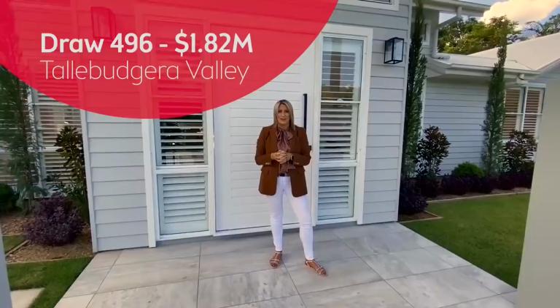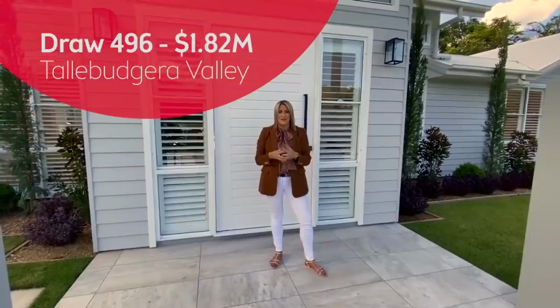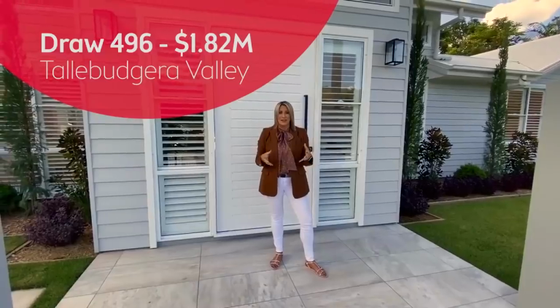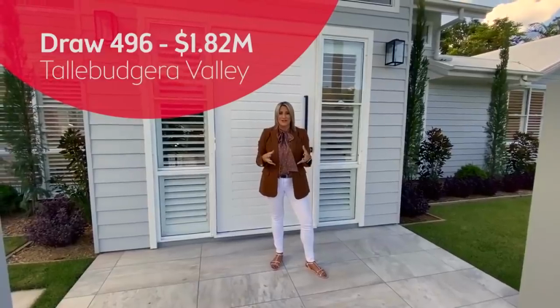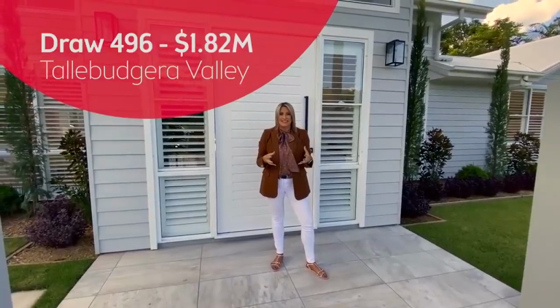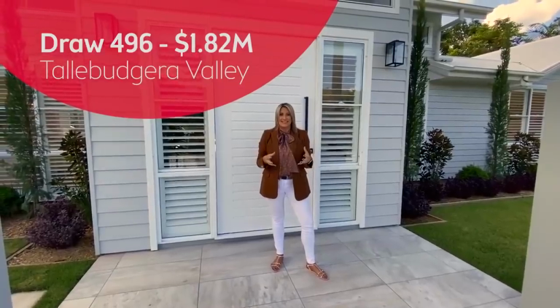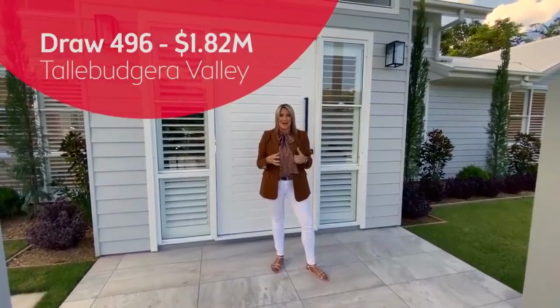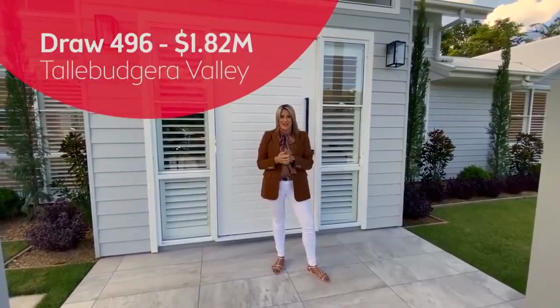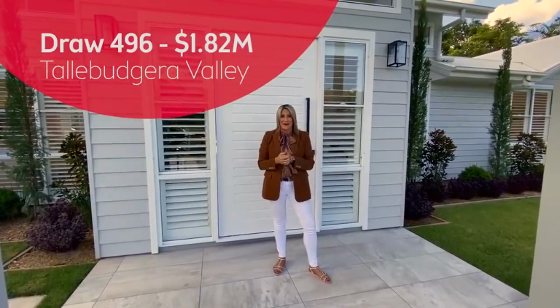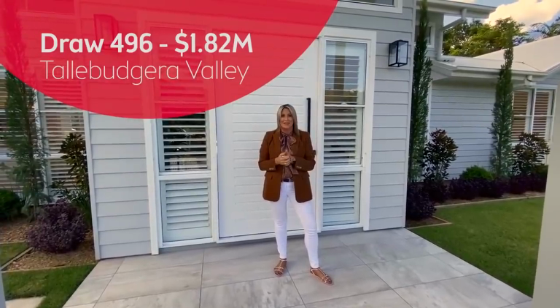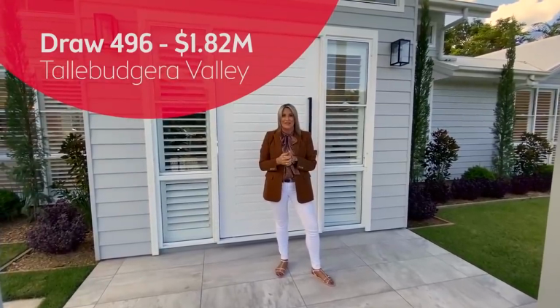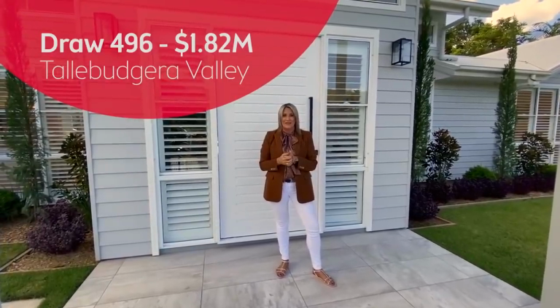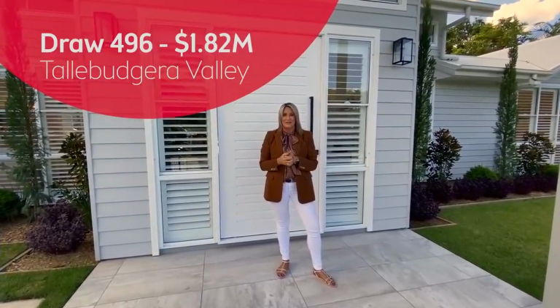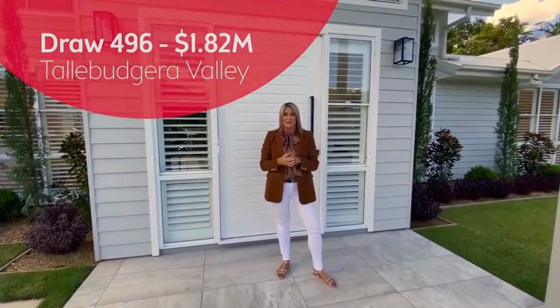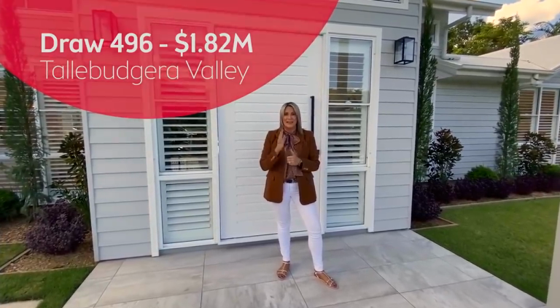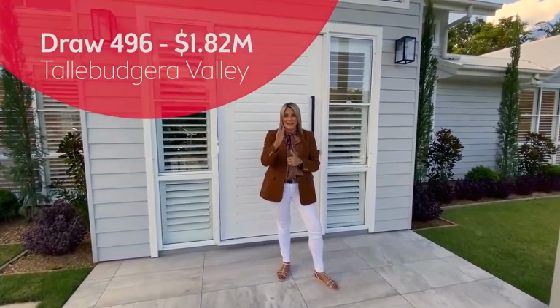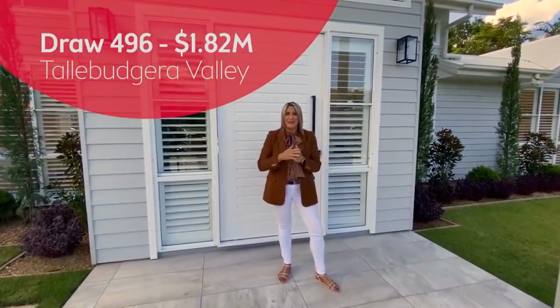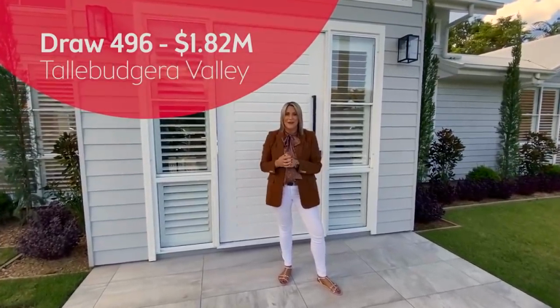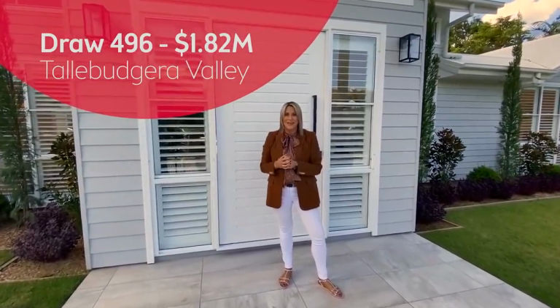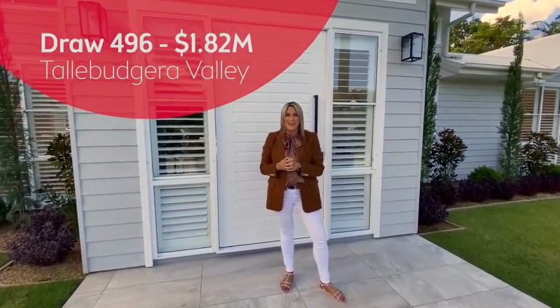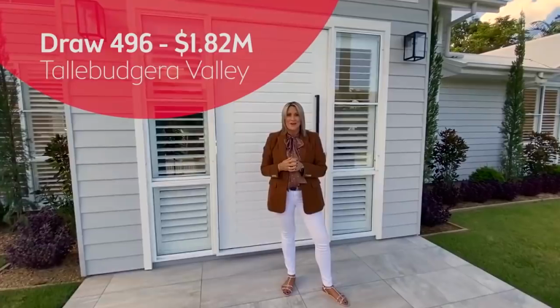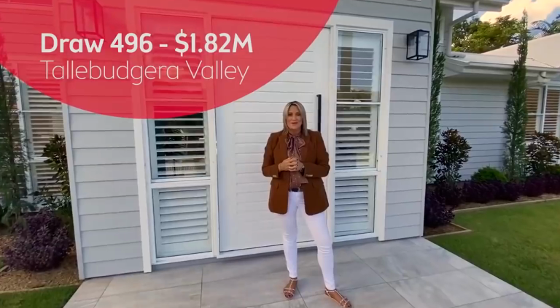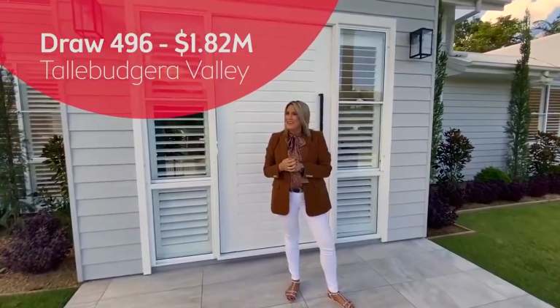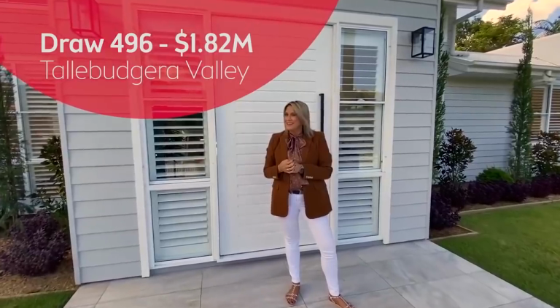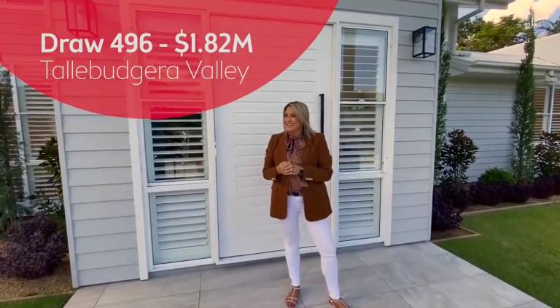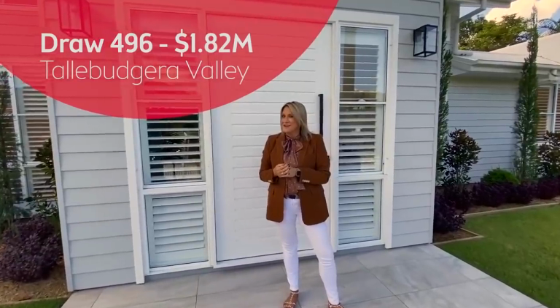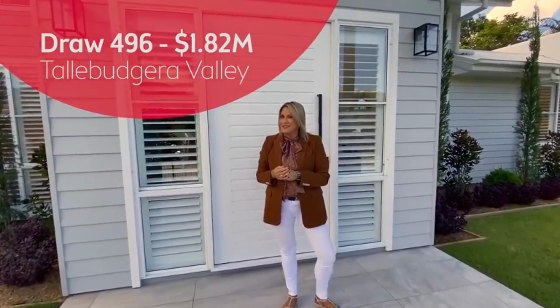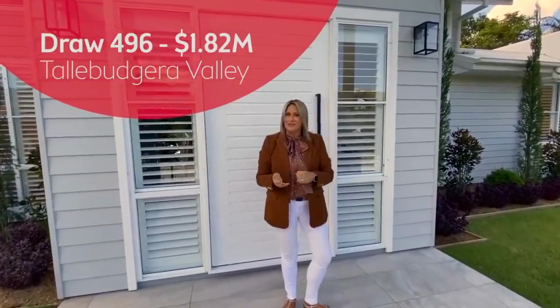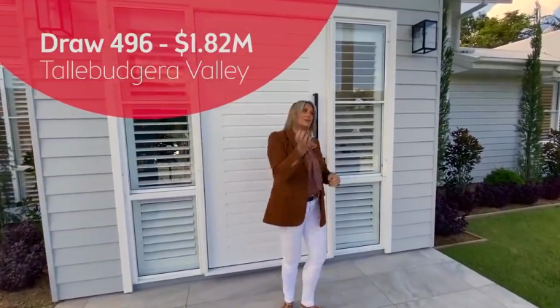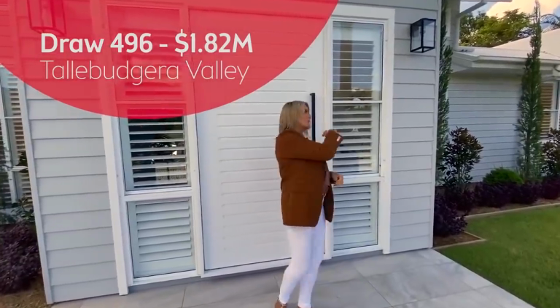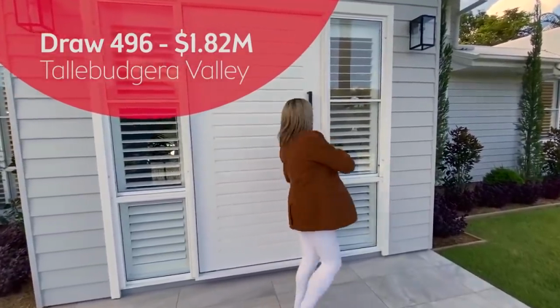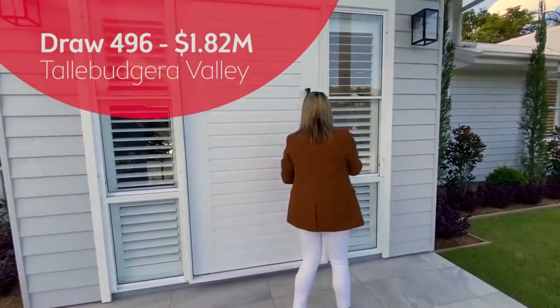My name is Tracy Gillander. I'm the head of marketing and fundraising. We're joined by Nikki behind the camera there. We are going to take you on a little tour. Come check it out.